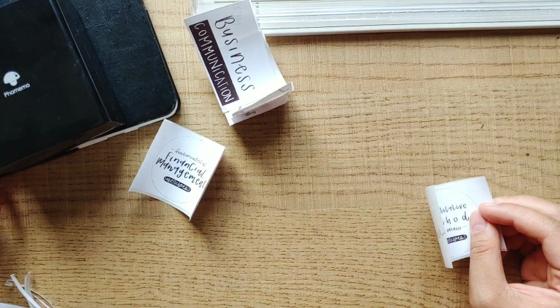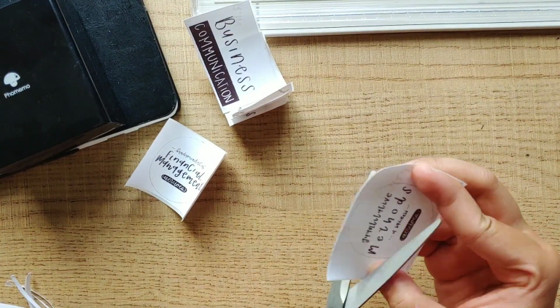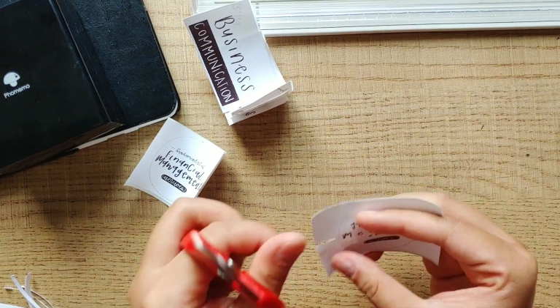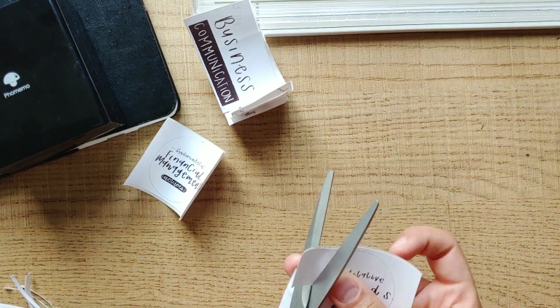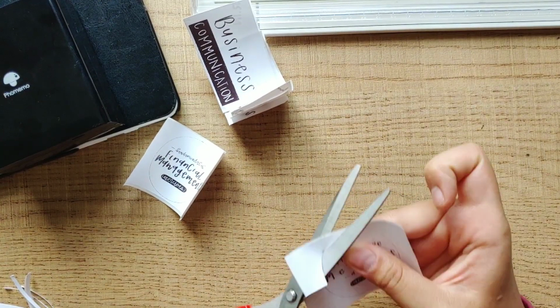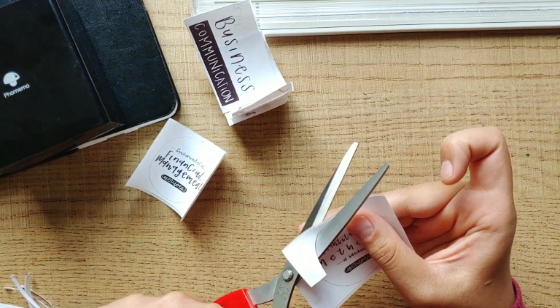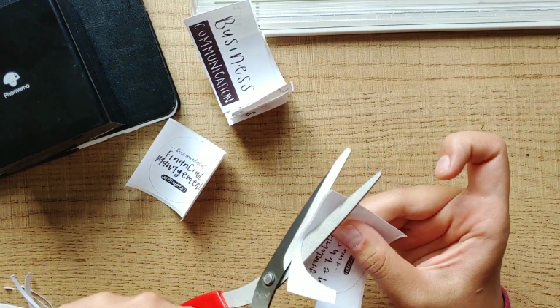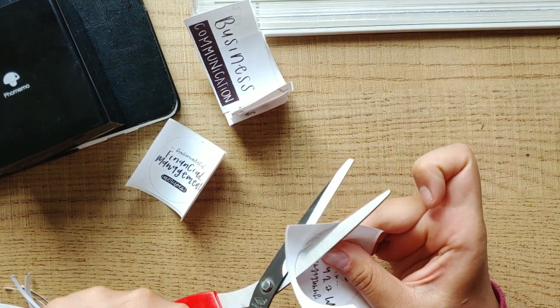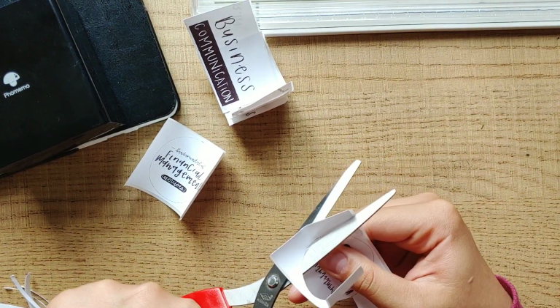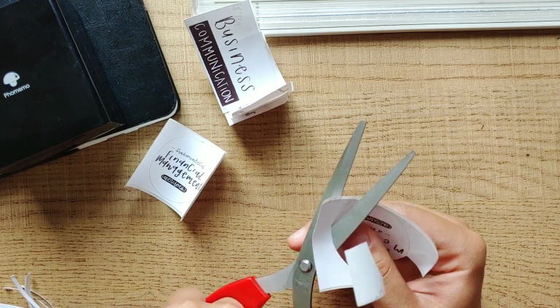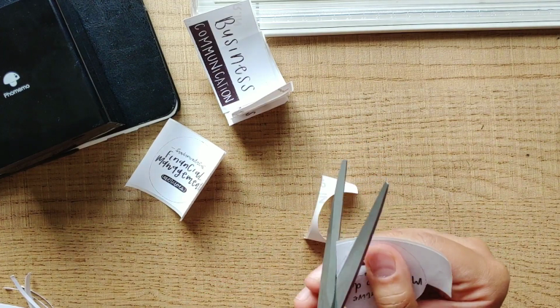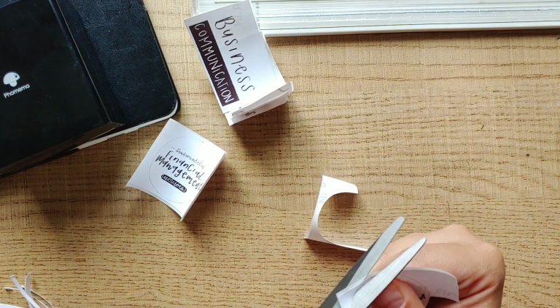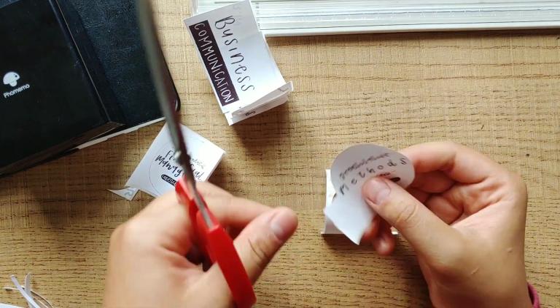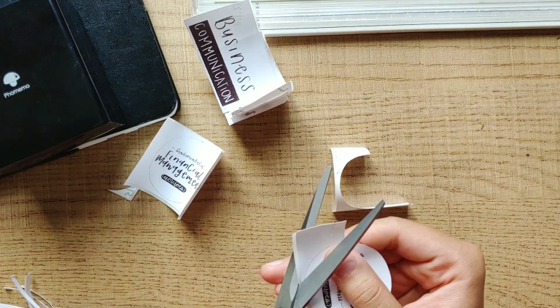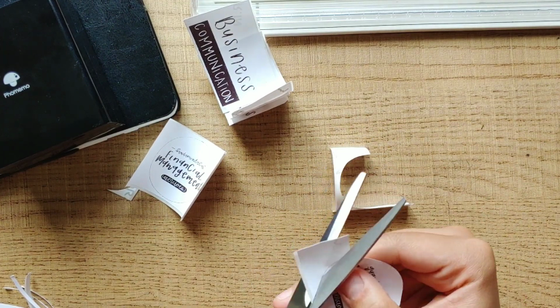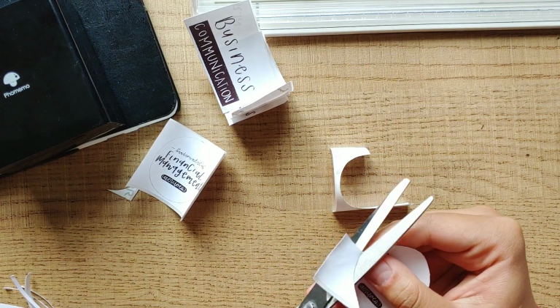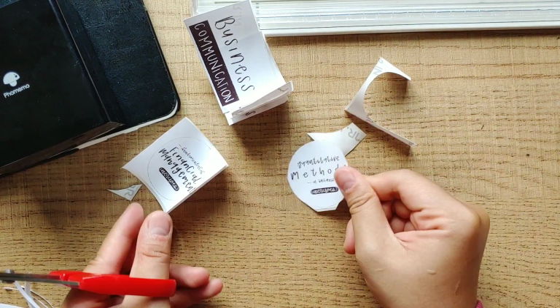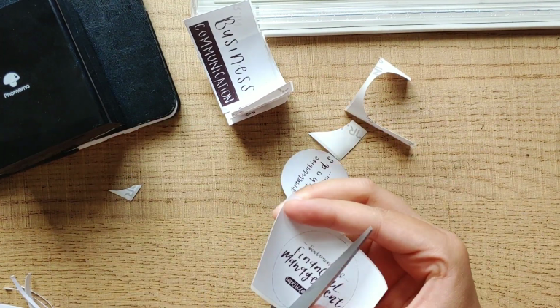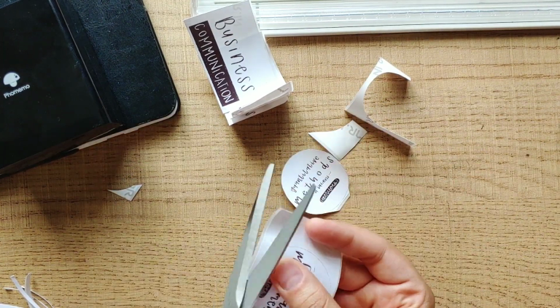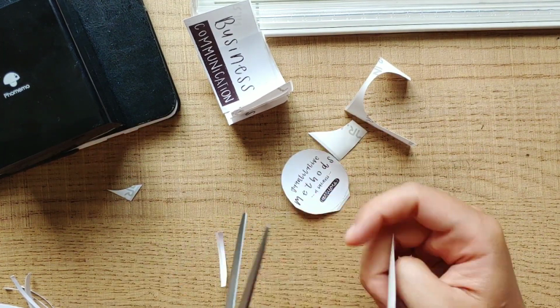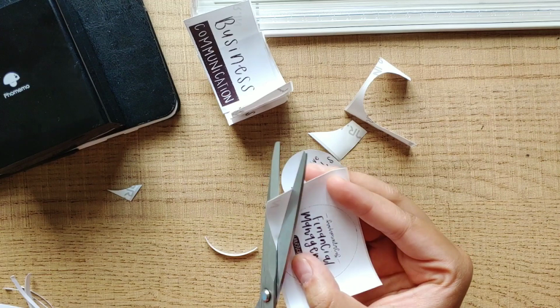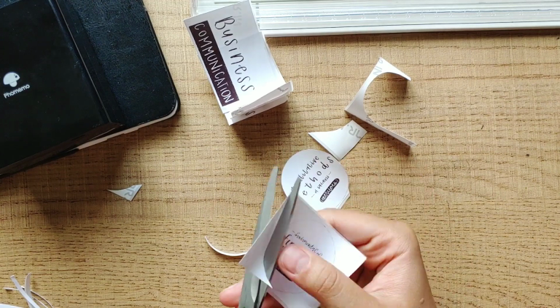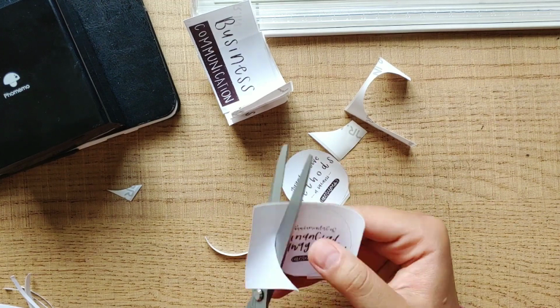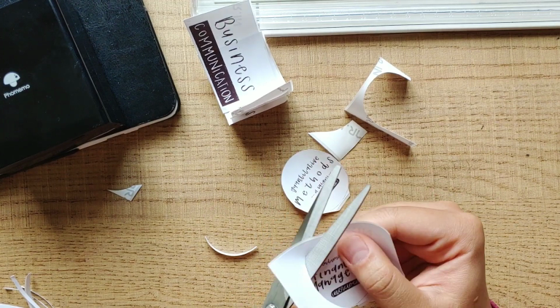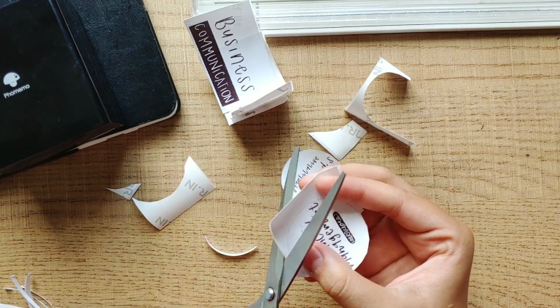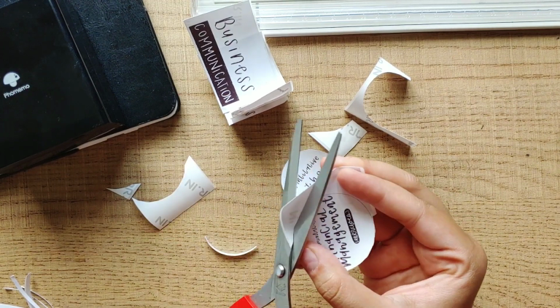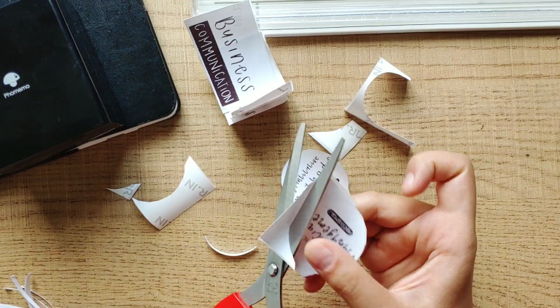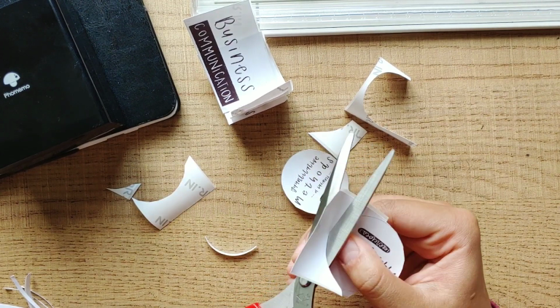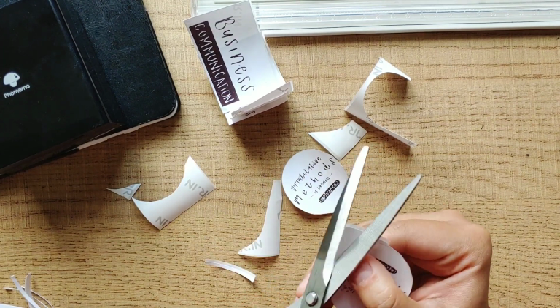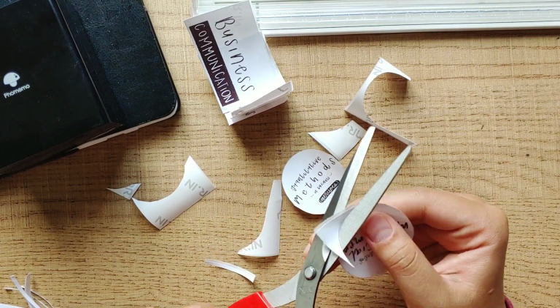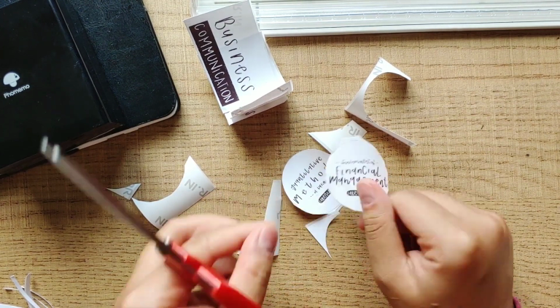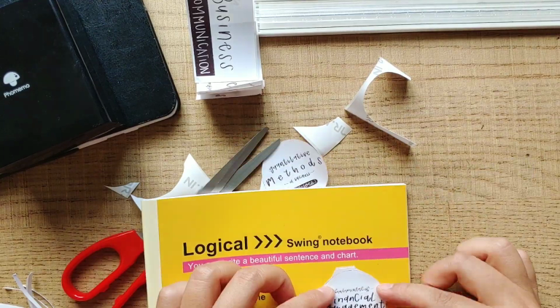I also use the scissors to cut around the circle for some of the labels. I save a bit of space around the circle so later I can take the adhesive side off easily without damaging the label. There are several designs for my exercise notebook and the others are for my lectures.